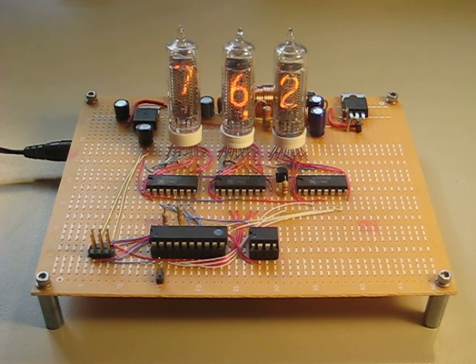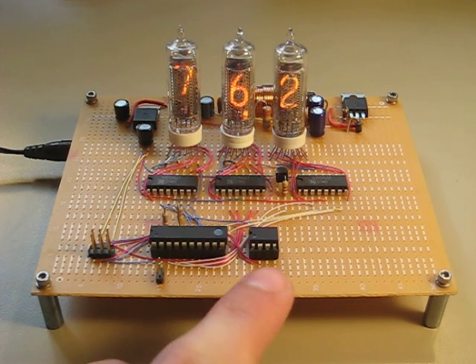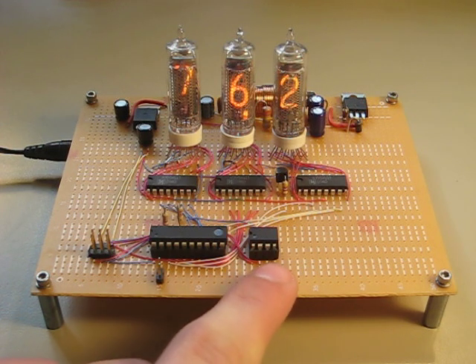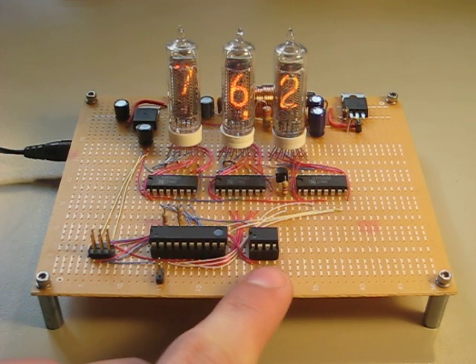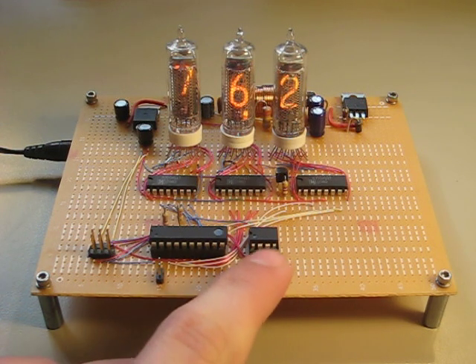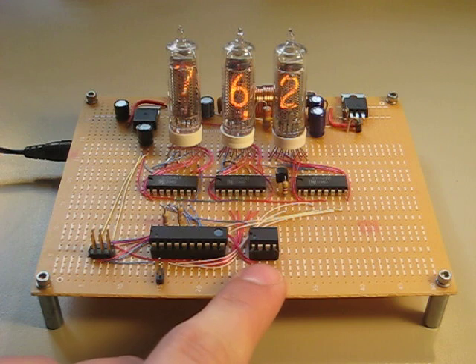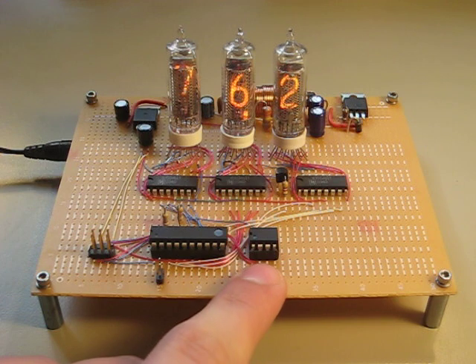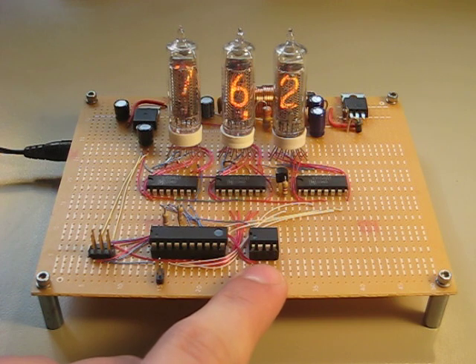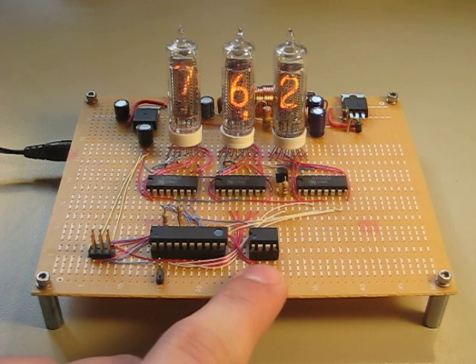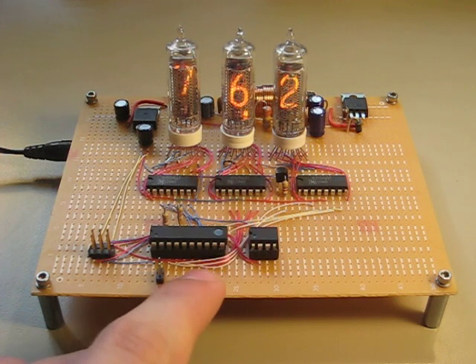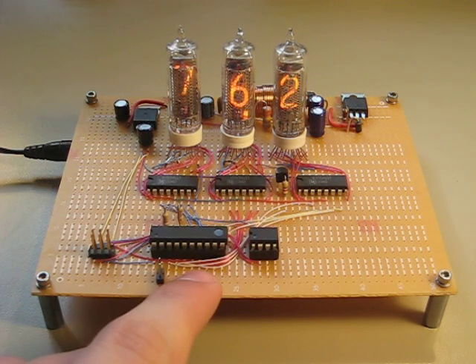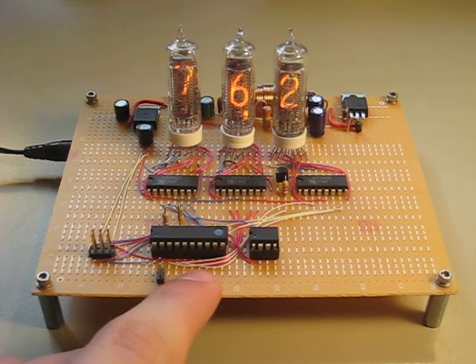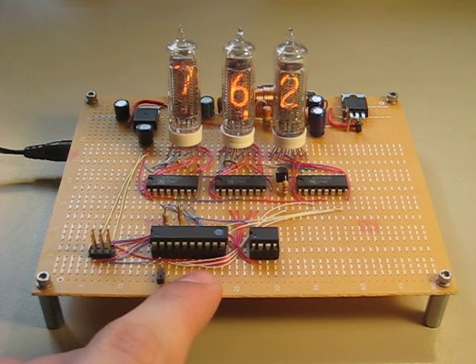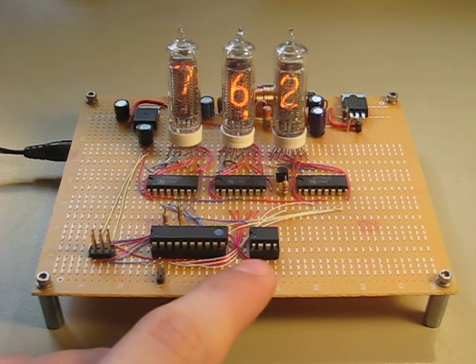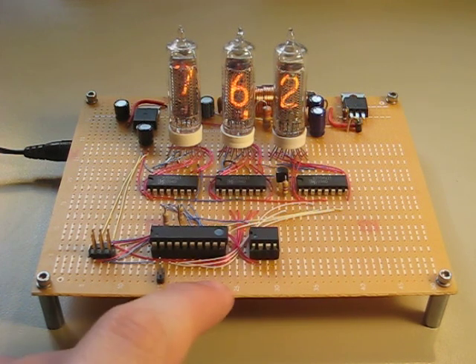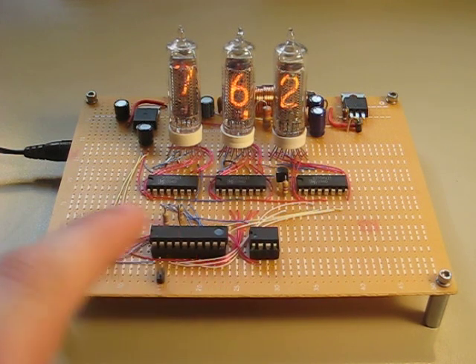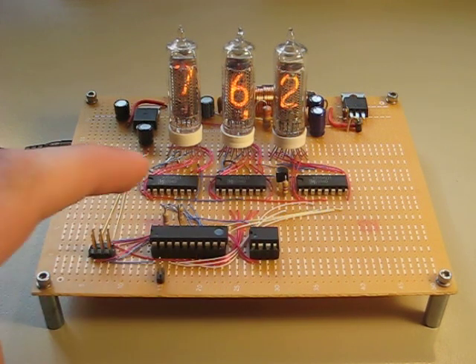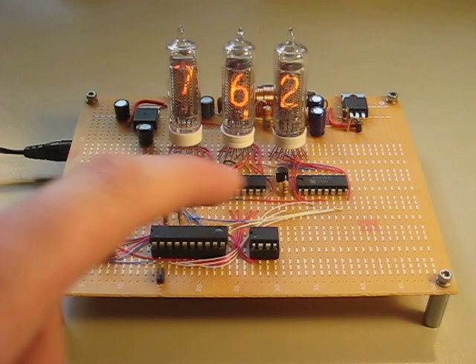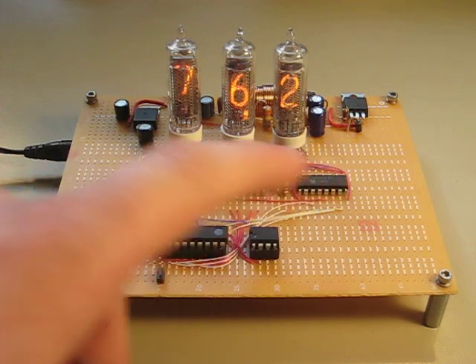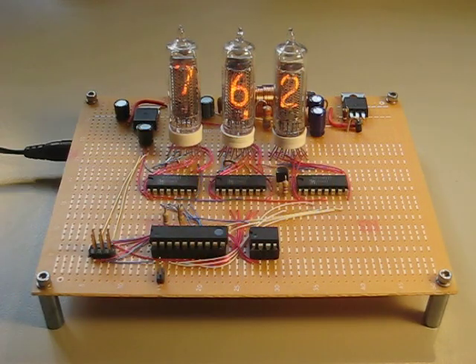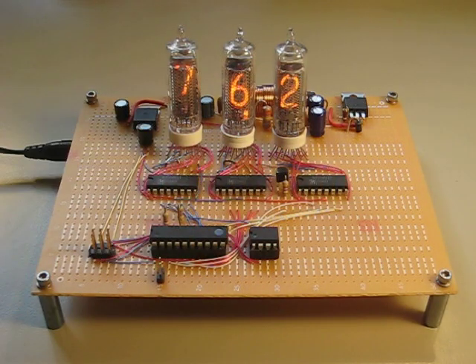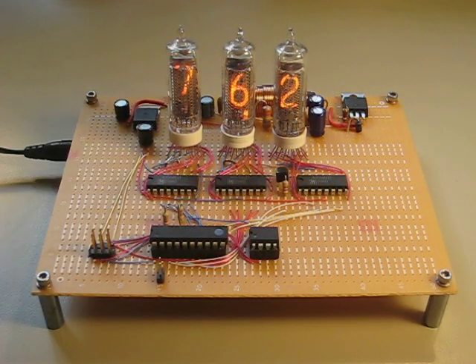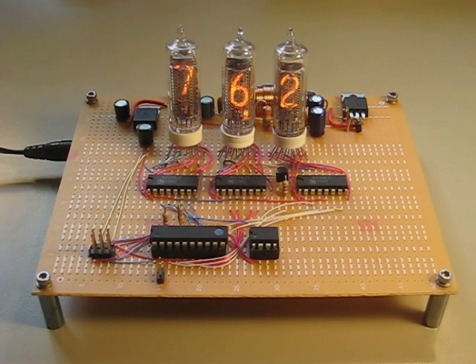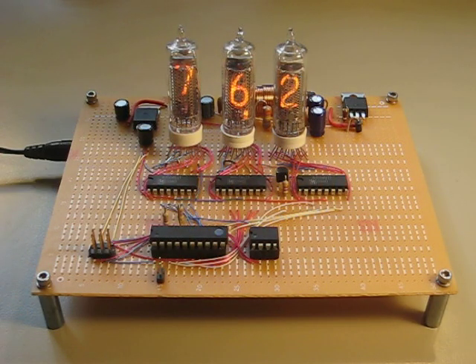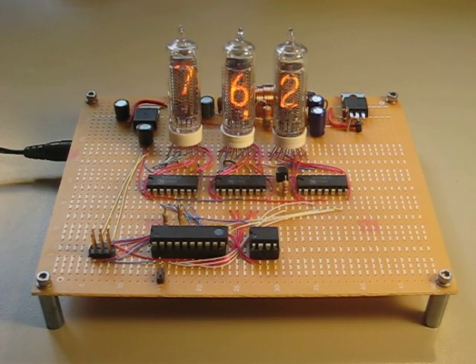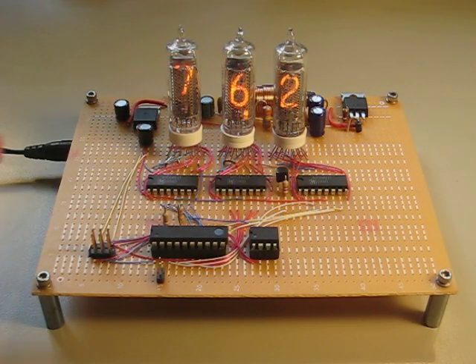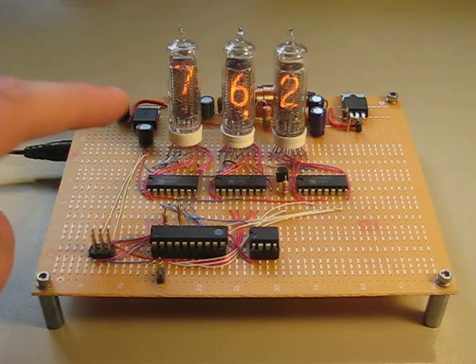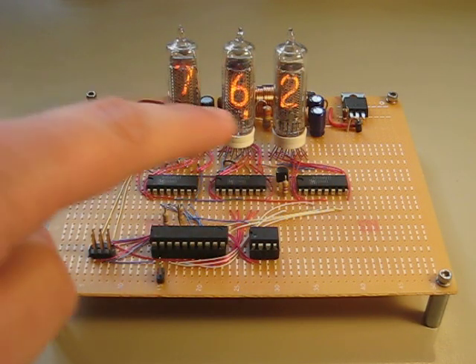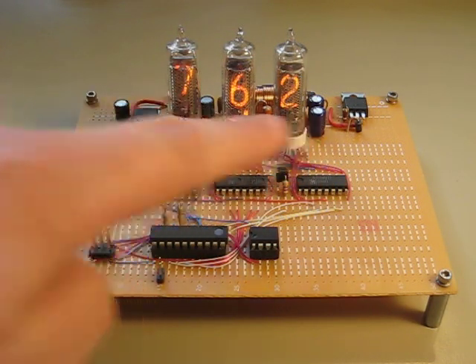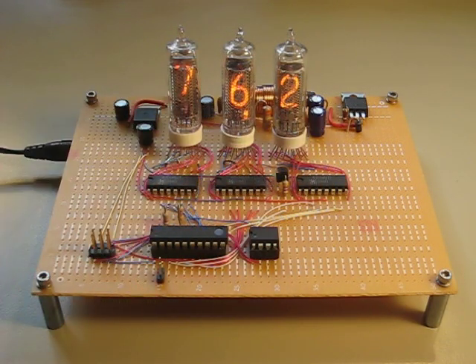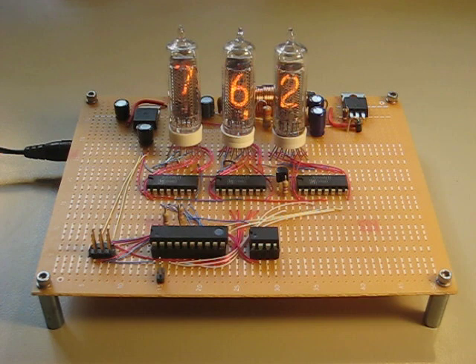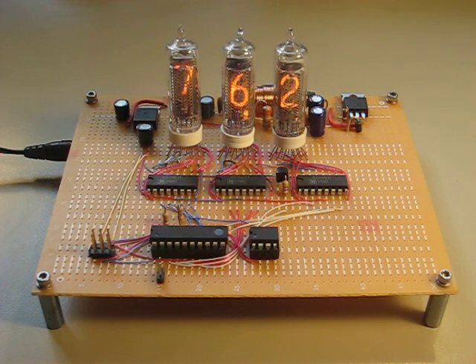A couple times a second, the temperature sensor does a conversion, the ATtiny reads it off and then decodes that onto binary coded decimal, which then drives the three Nixie tubes.